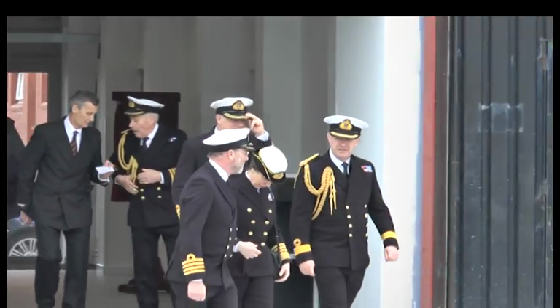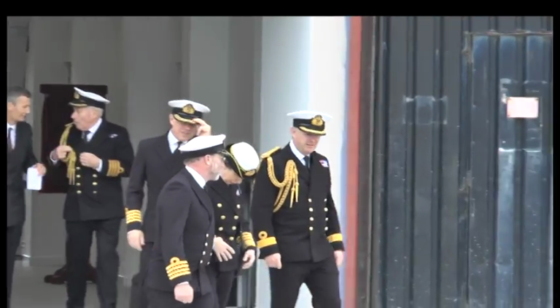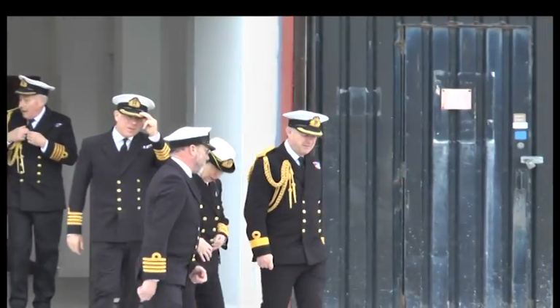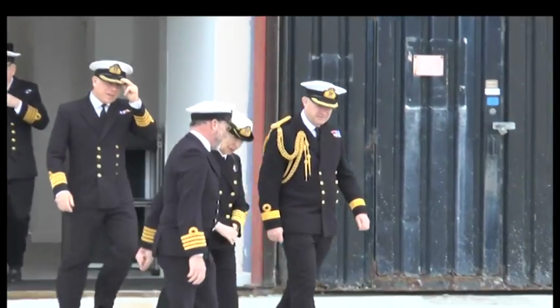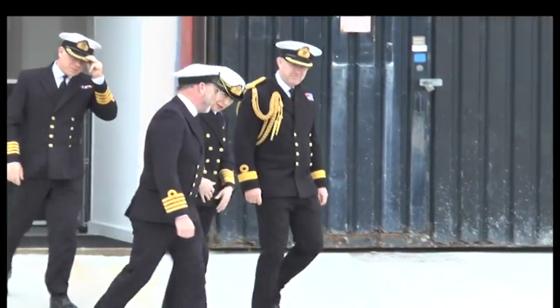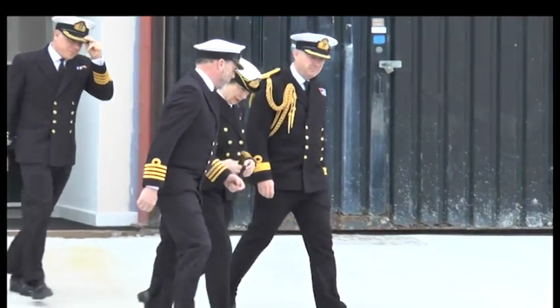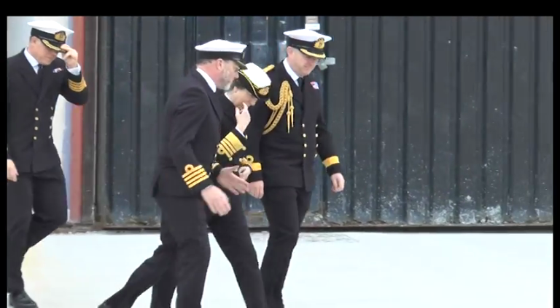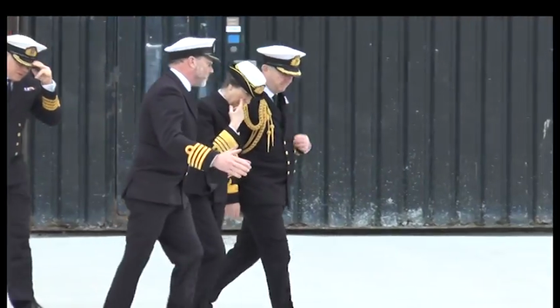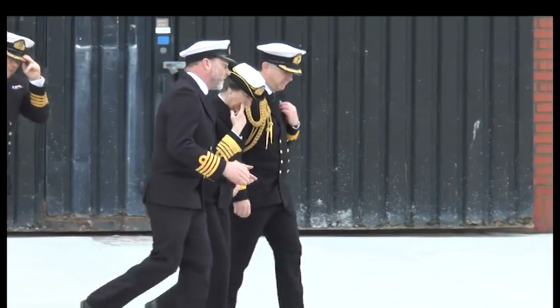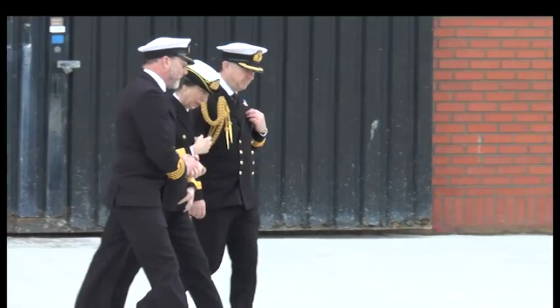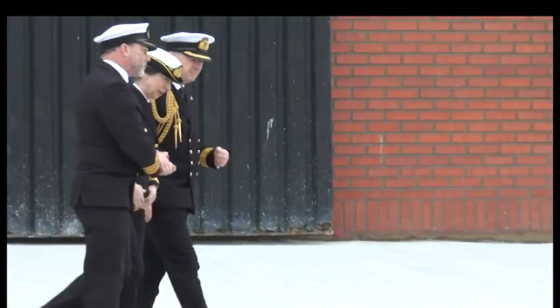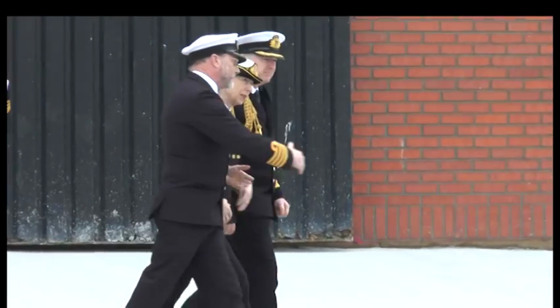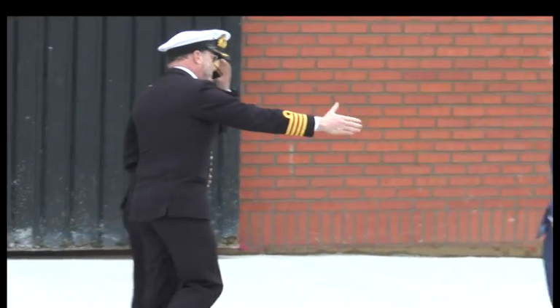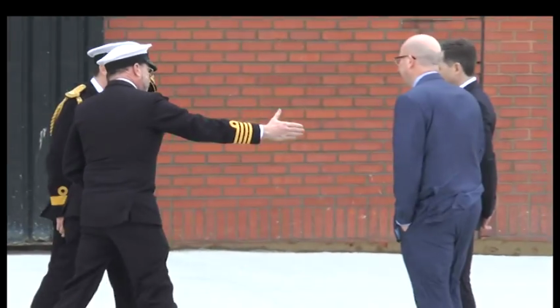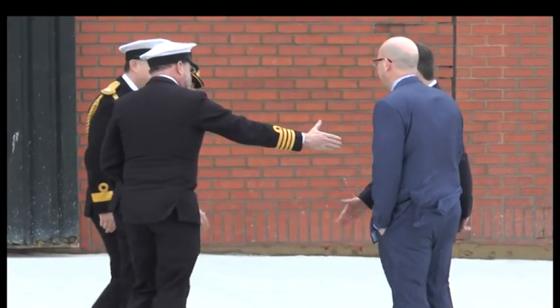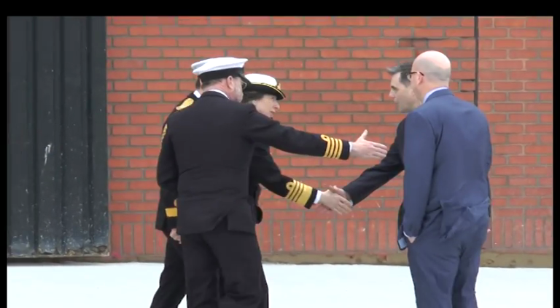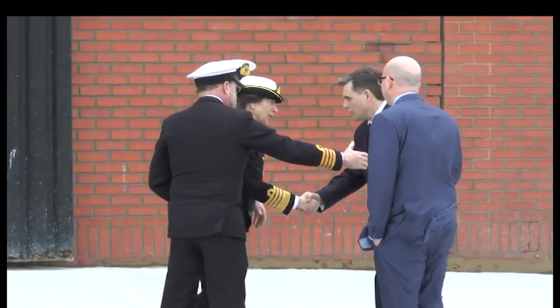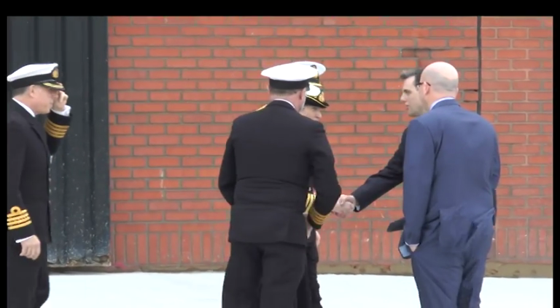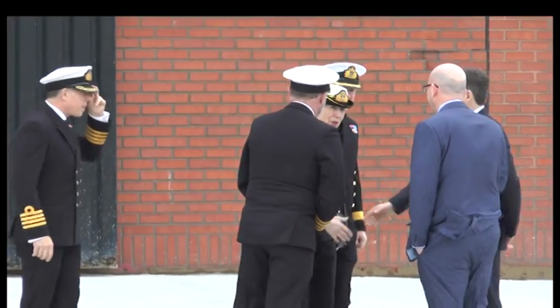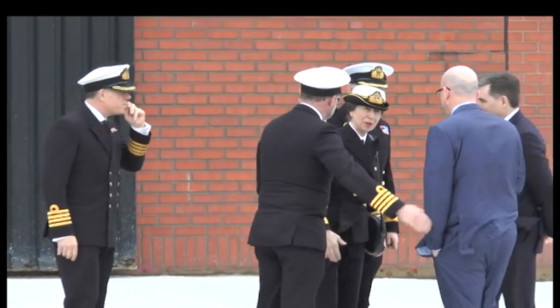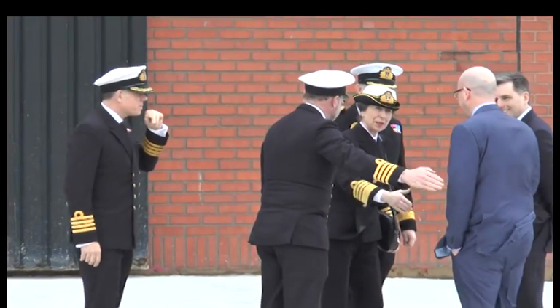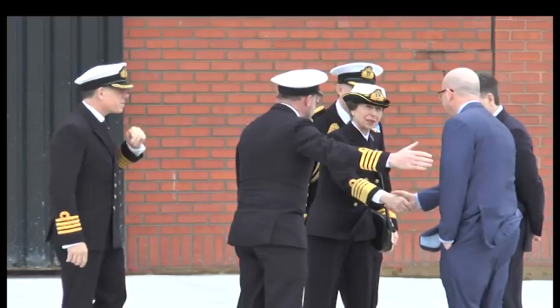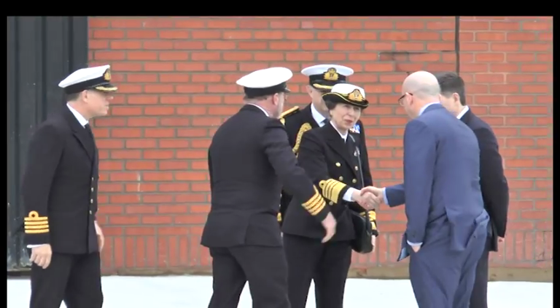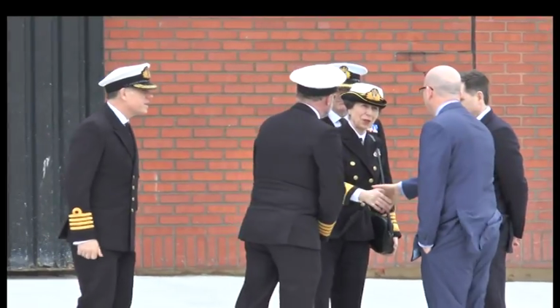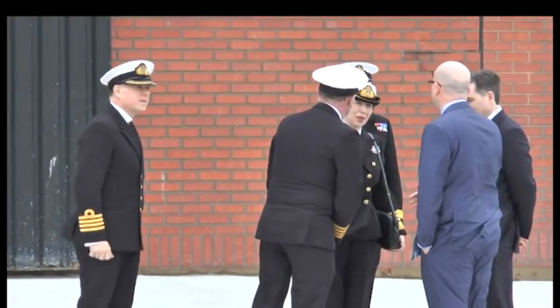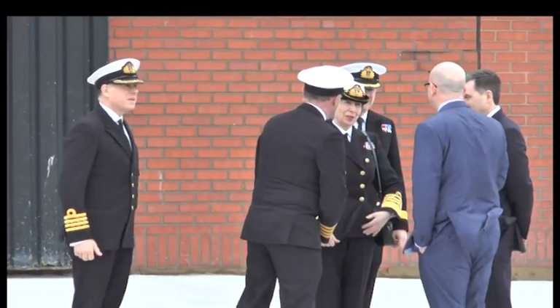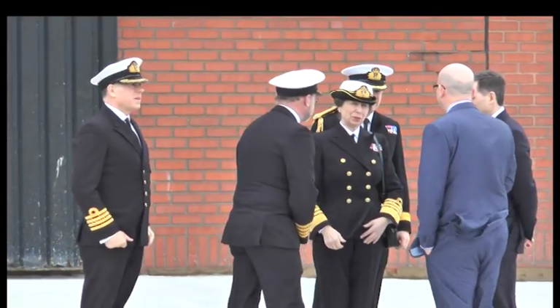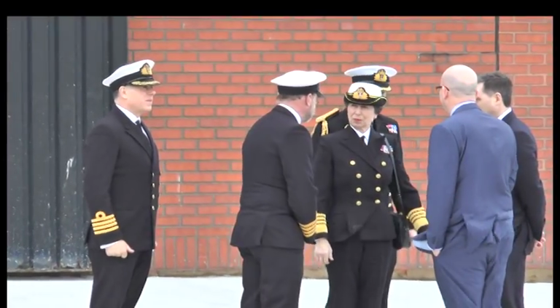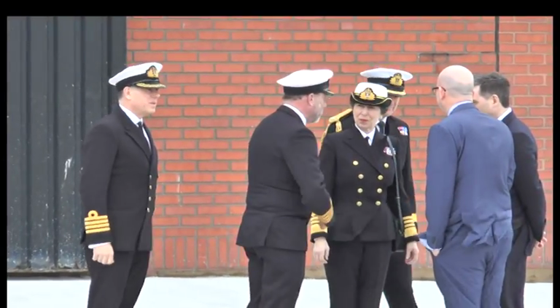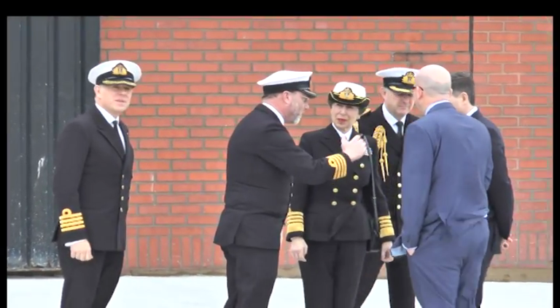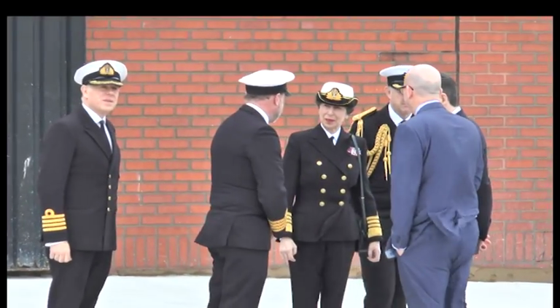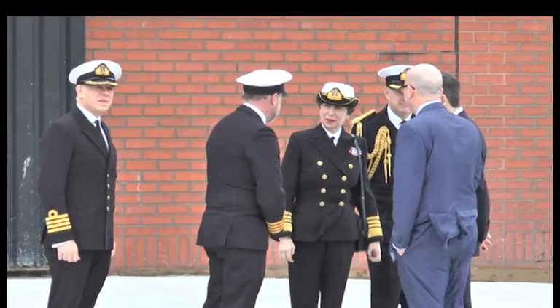Bracing the coastal winds, the Princess Royal stepped out onto the jetty, formerly known as the Middle Slip Jetty. She's here to meet naval base officials and officially unveil the plaque, formally naming the jetty in her name.